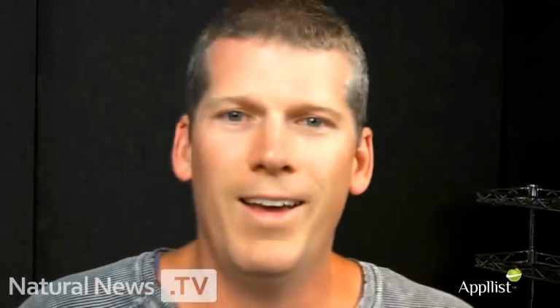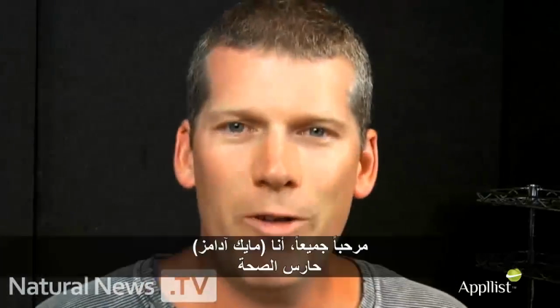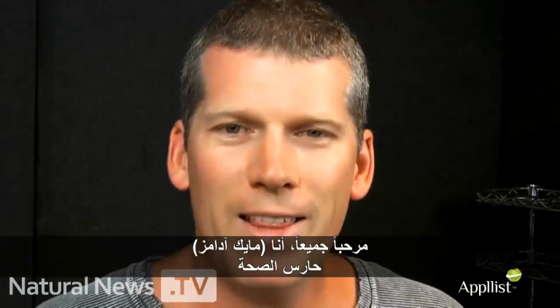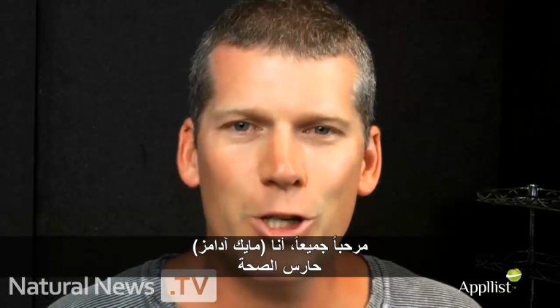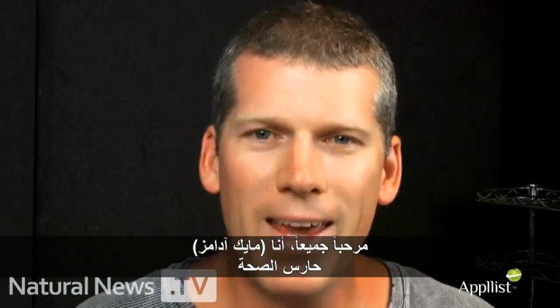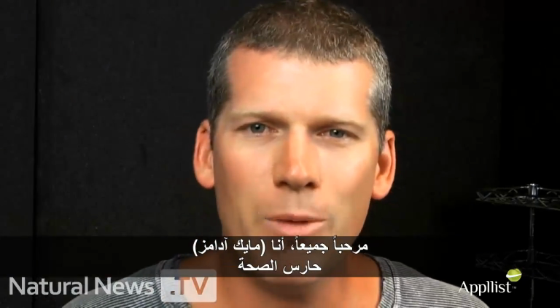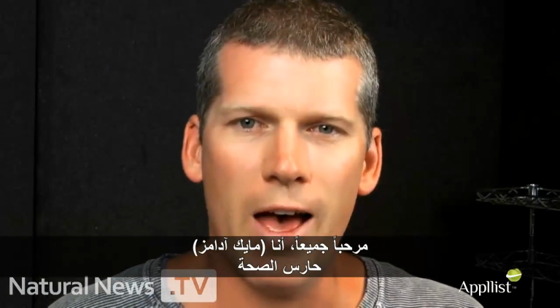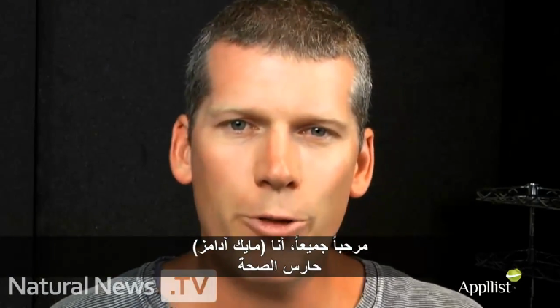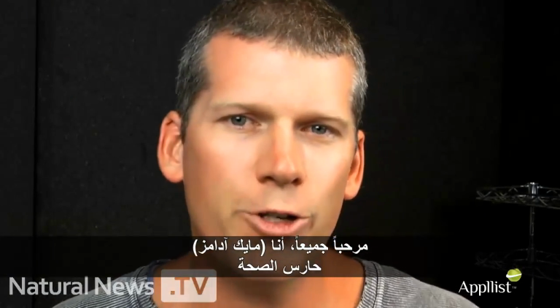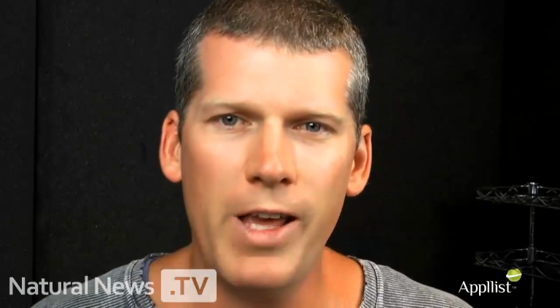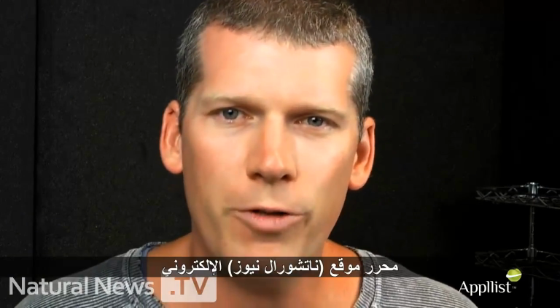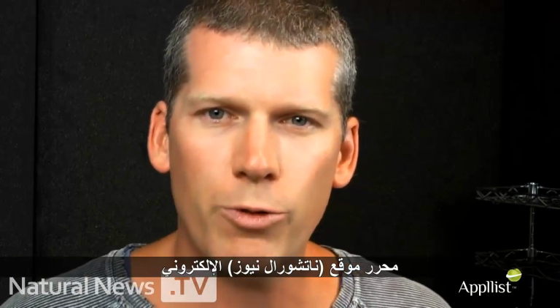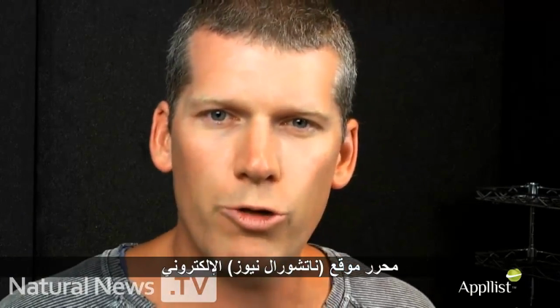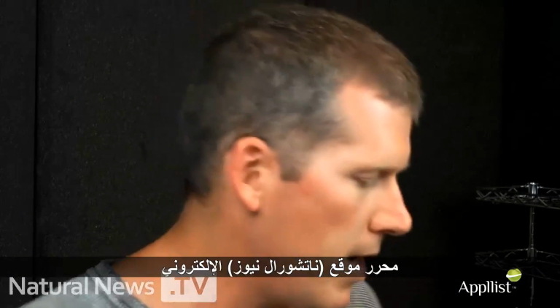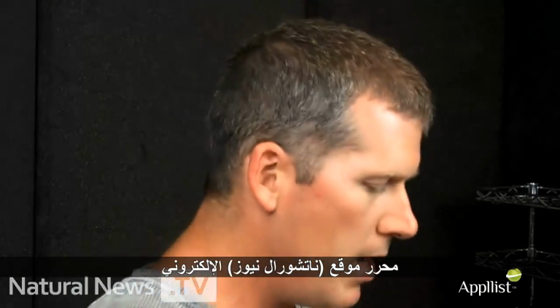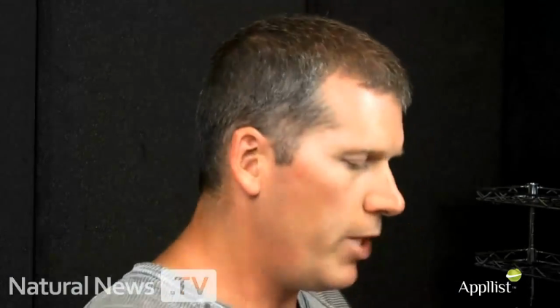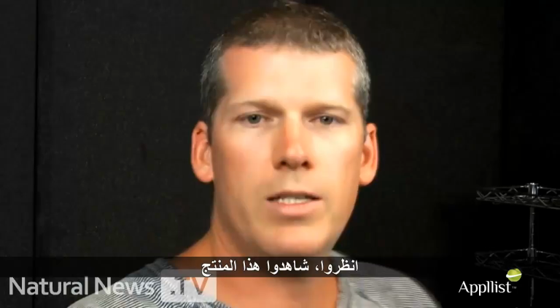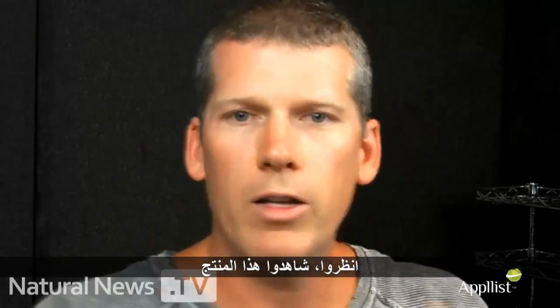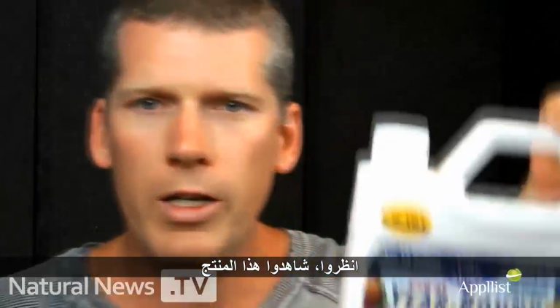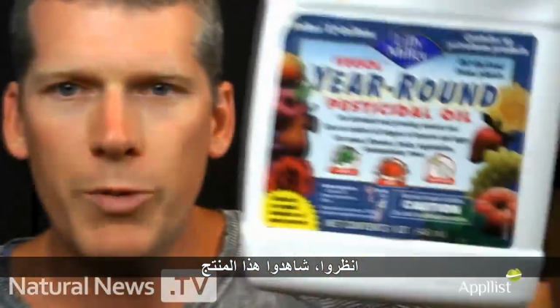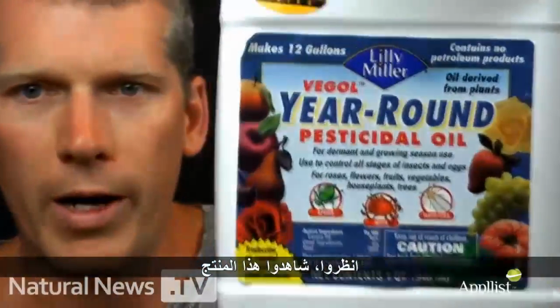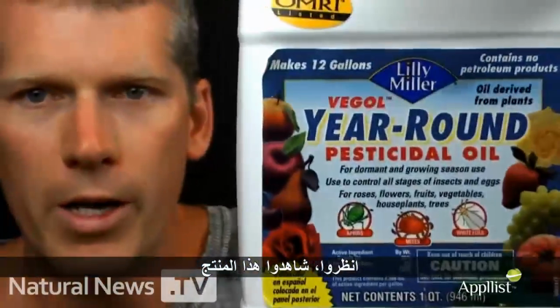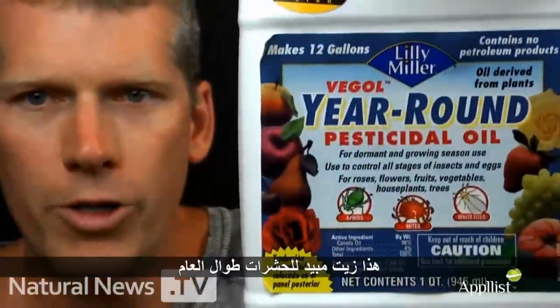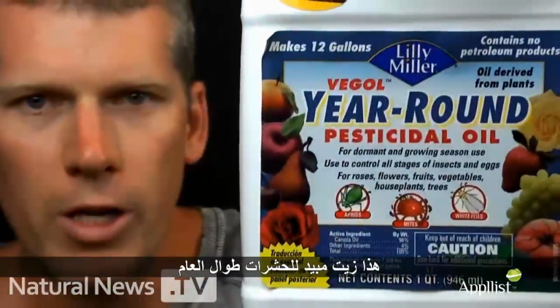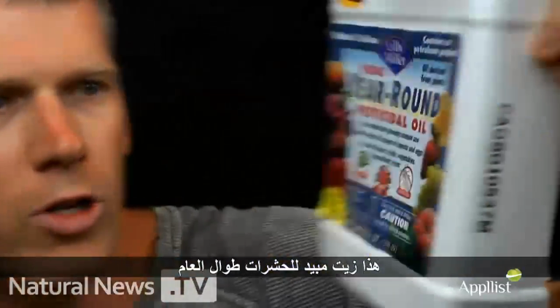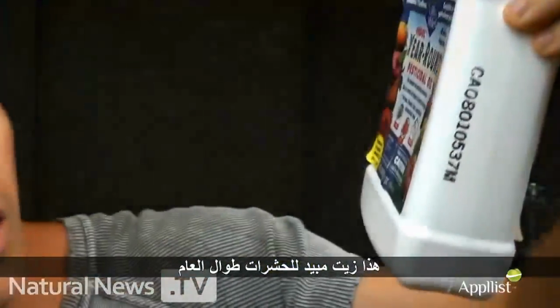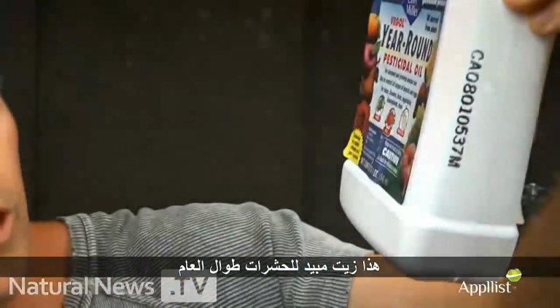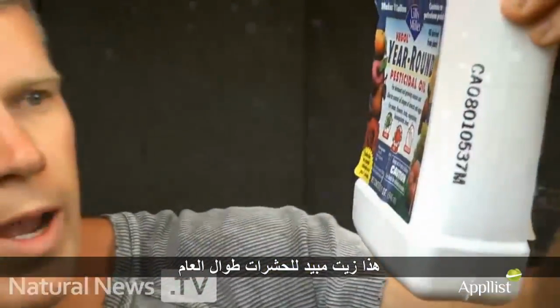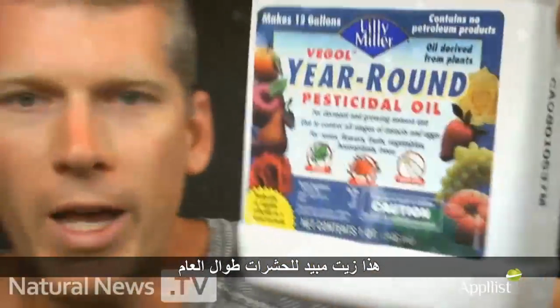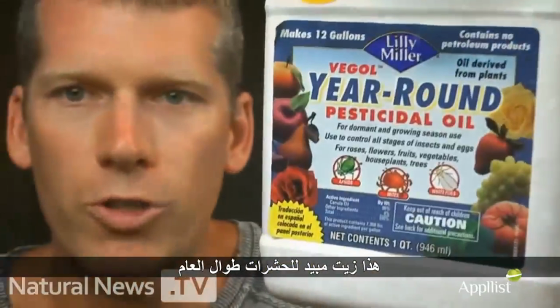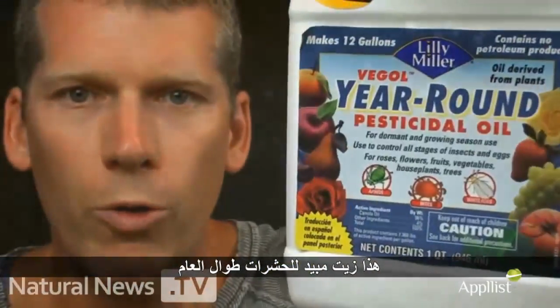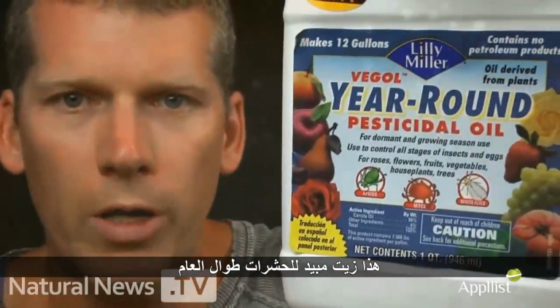Hello, everybody. This is Mike Adams, the Health Ranger, the editor of naturalnews.com. Check this out — look at this product. This is a year-round pesticidal oil.